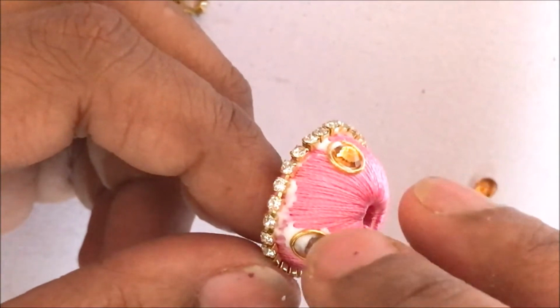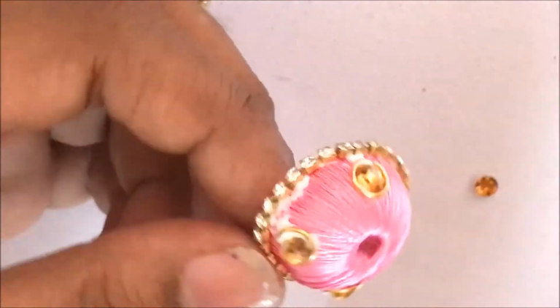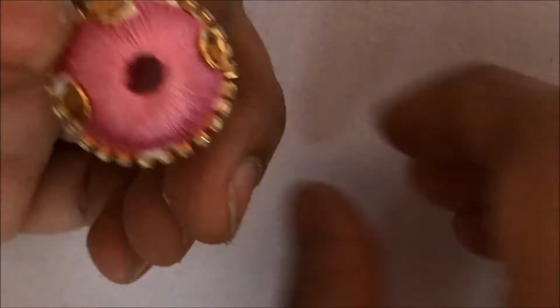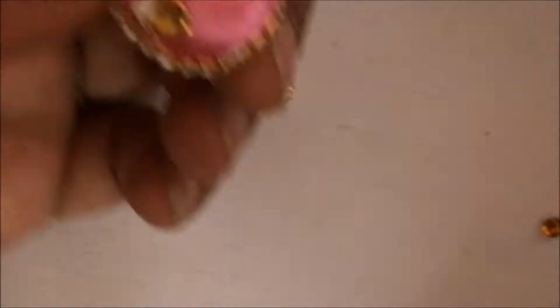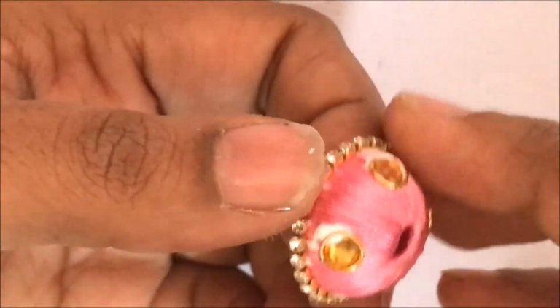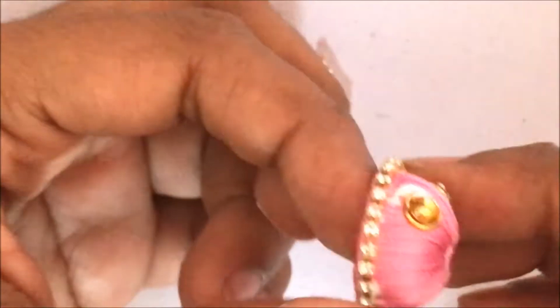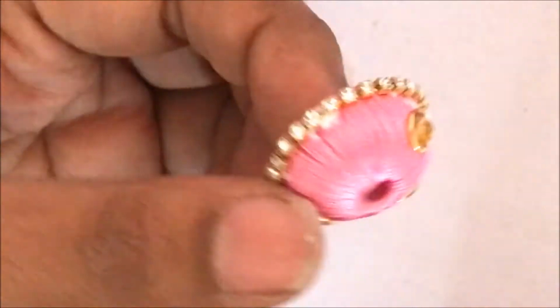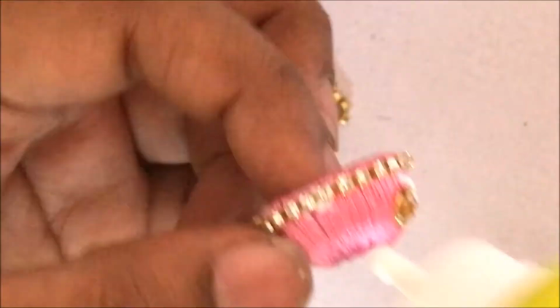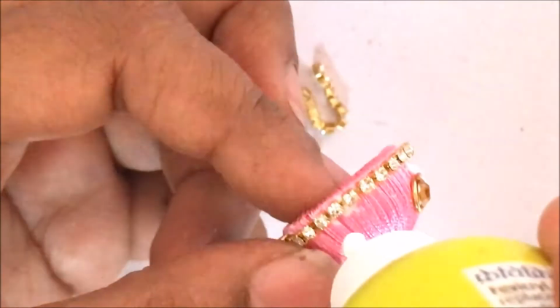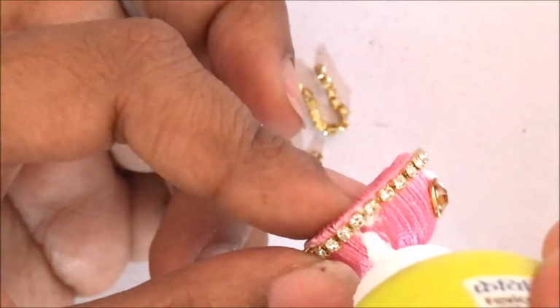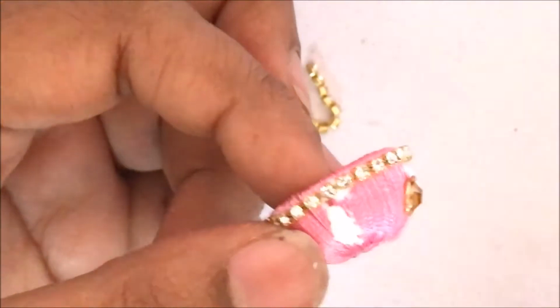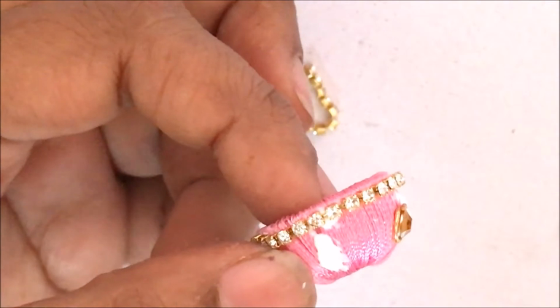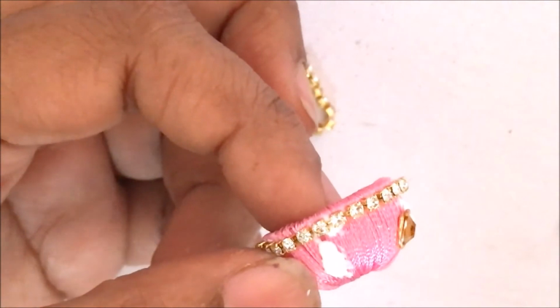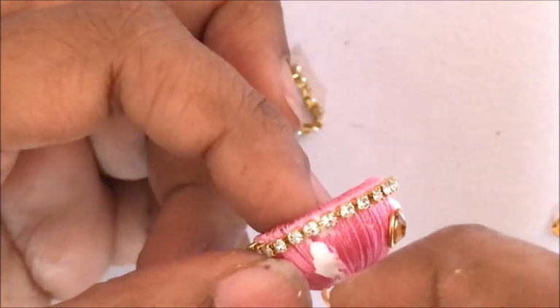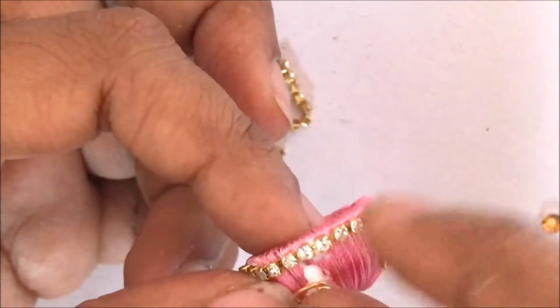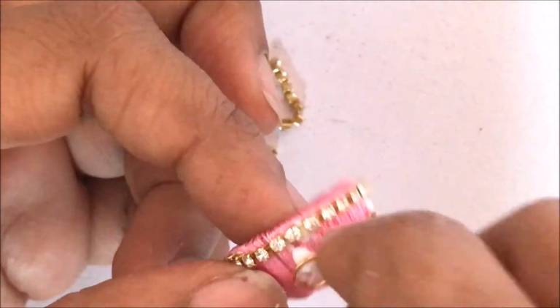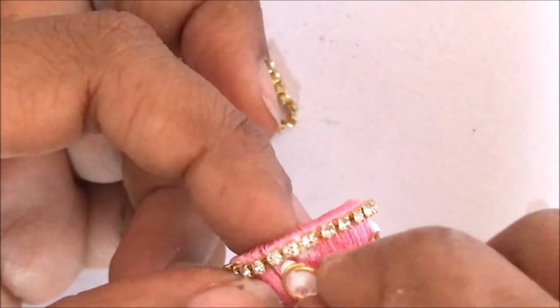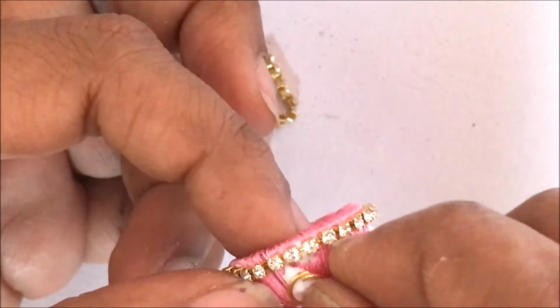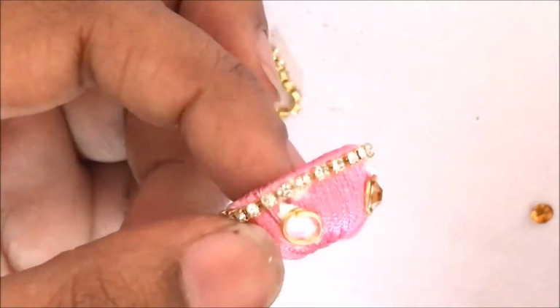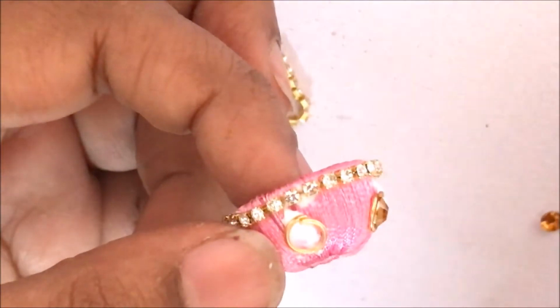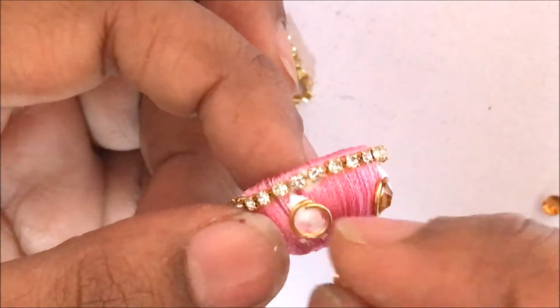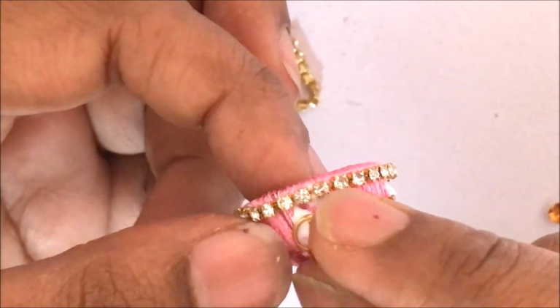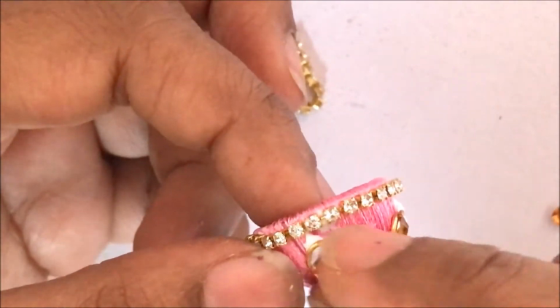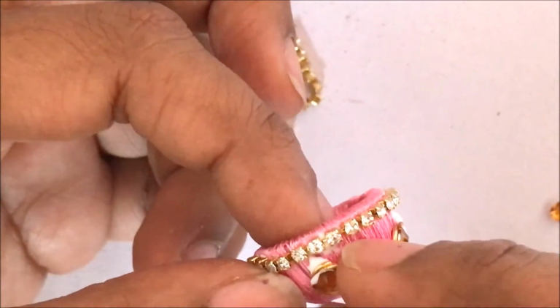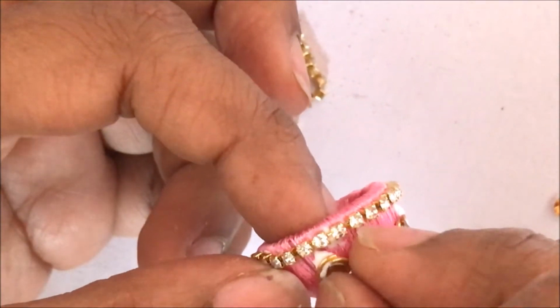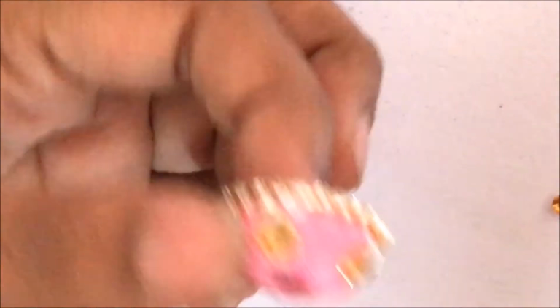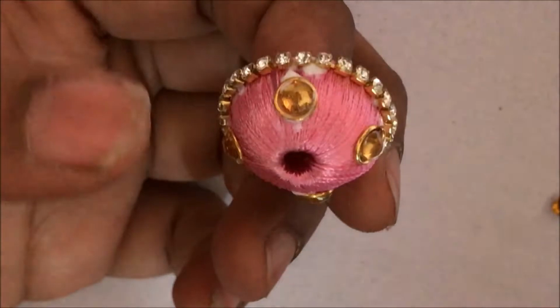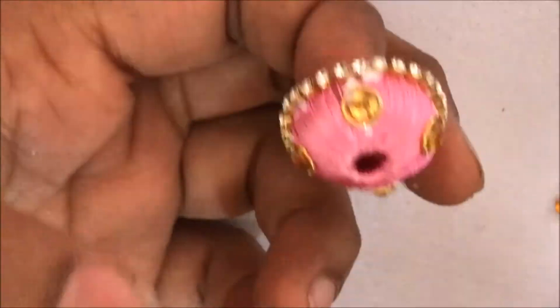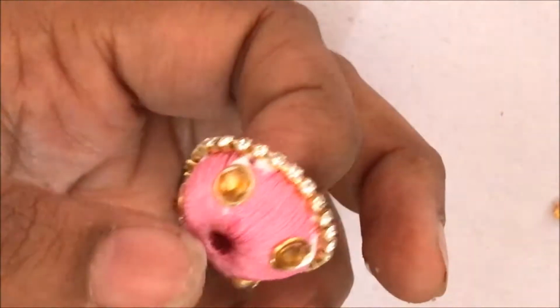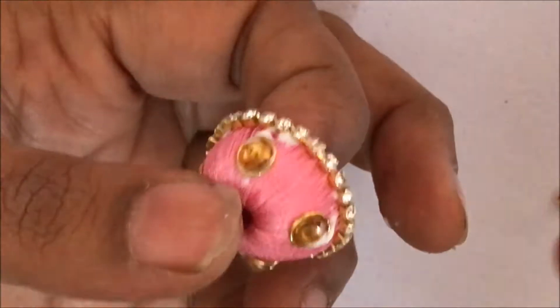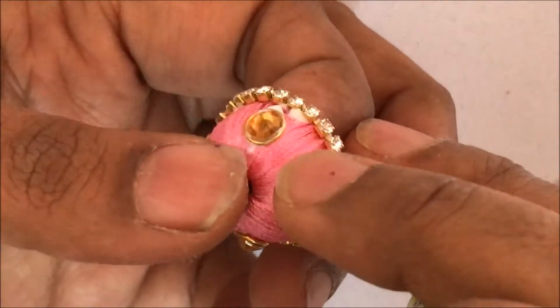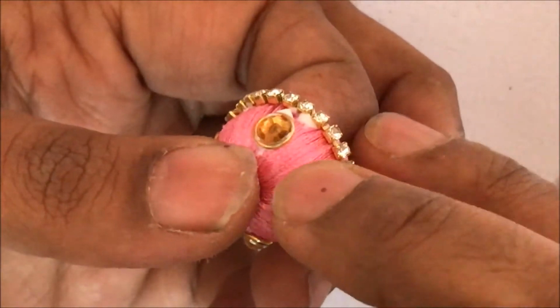I am putting the jump ring and then putting the kundan inside it. Again another 180 degrees backwards — I am just going to repeat the same process. So every 90 degrees I have a kundan with the jump ring around it. Press it nicely and tightly.